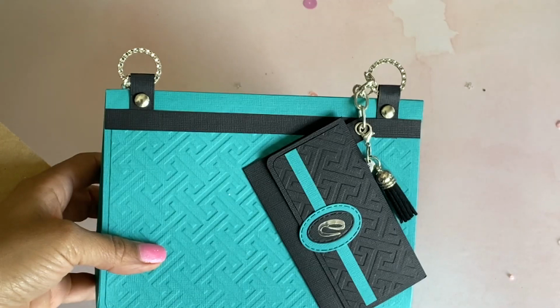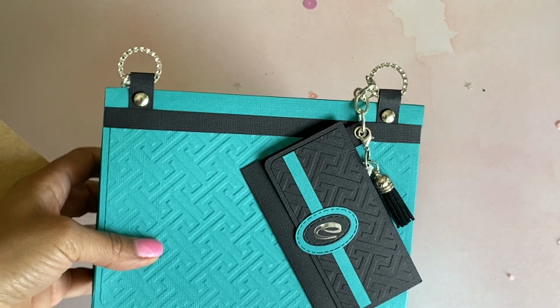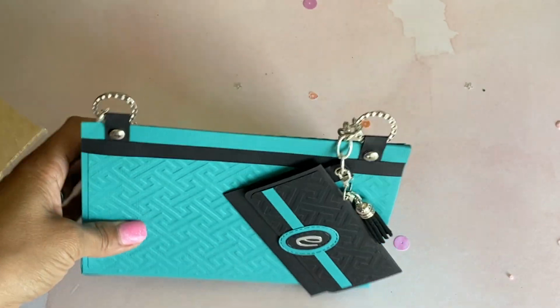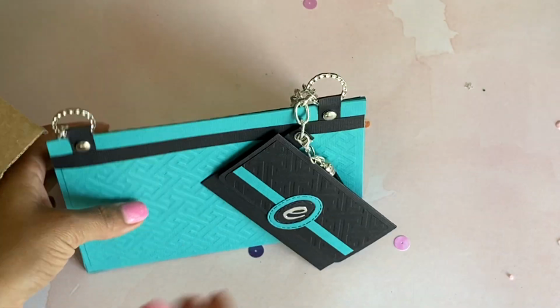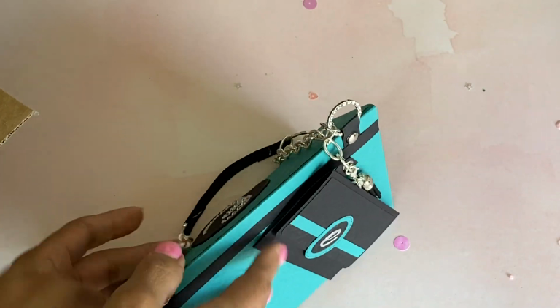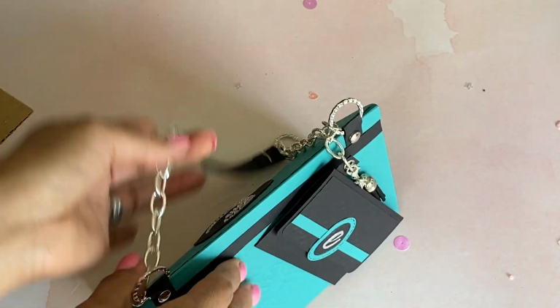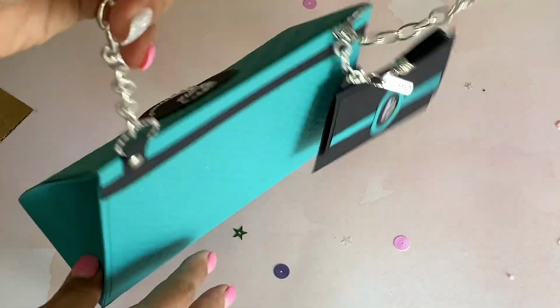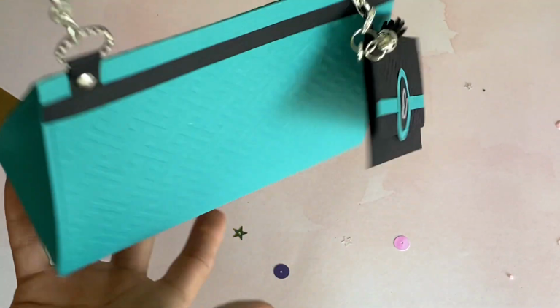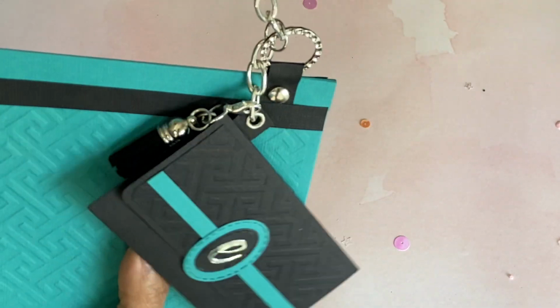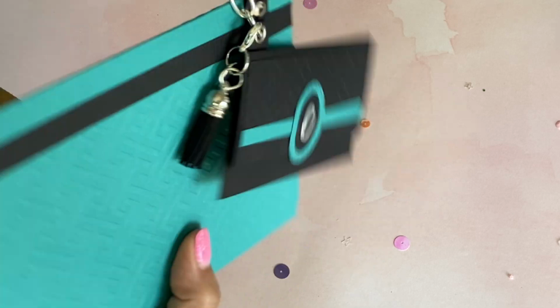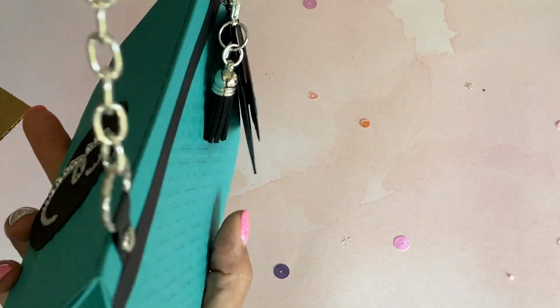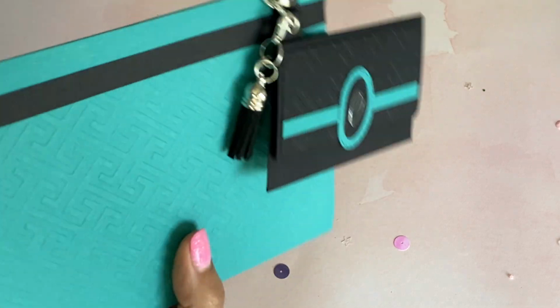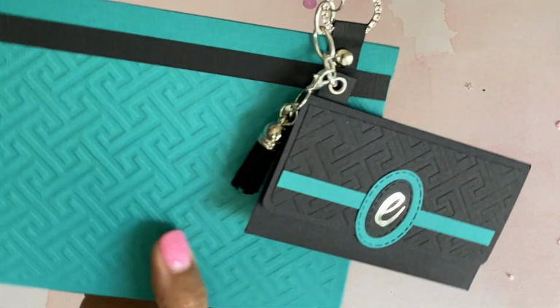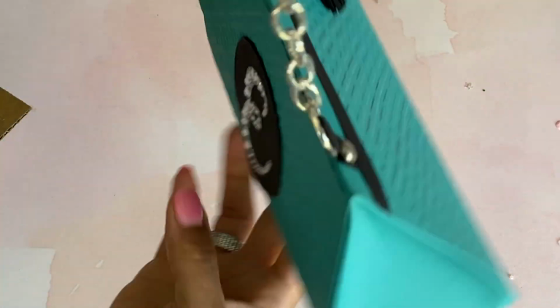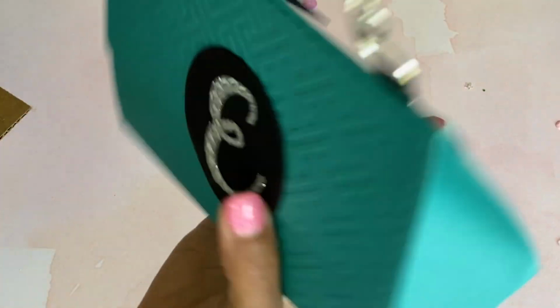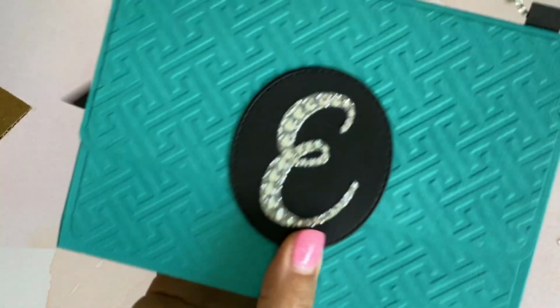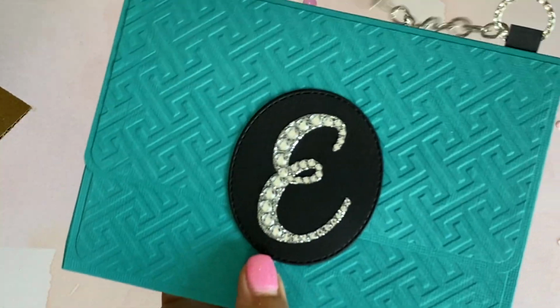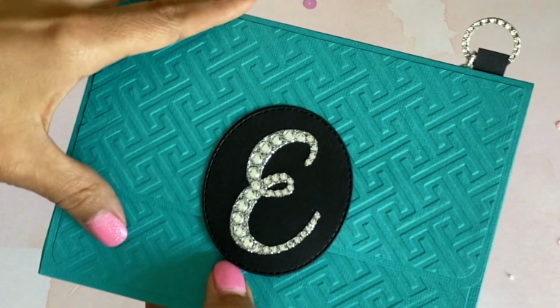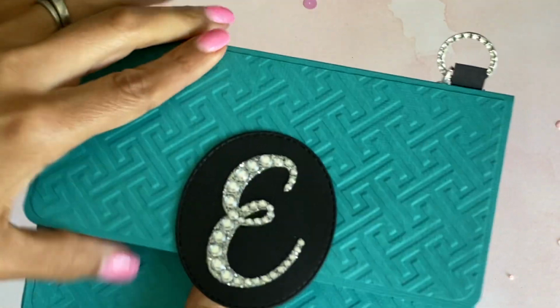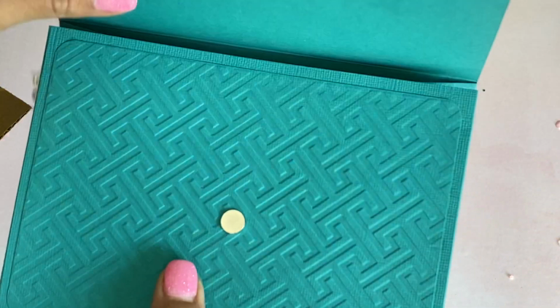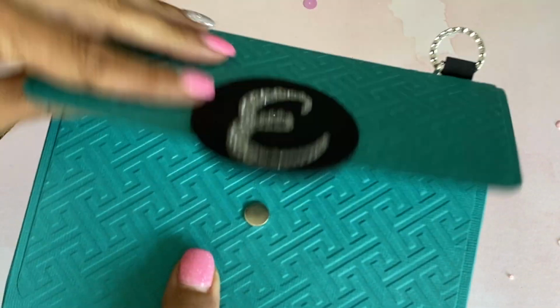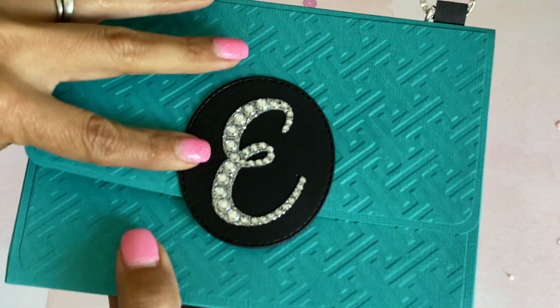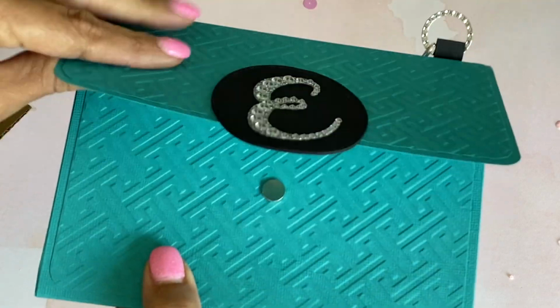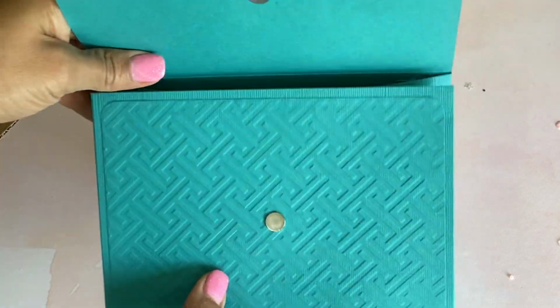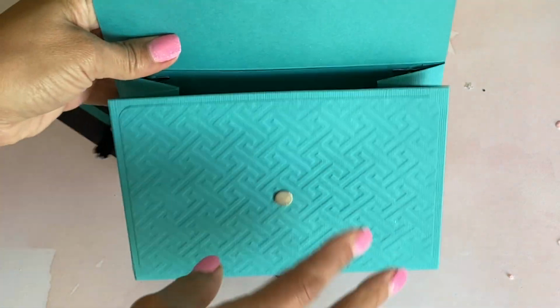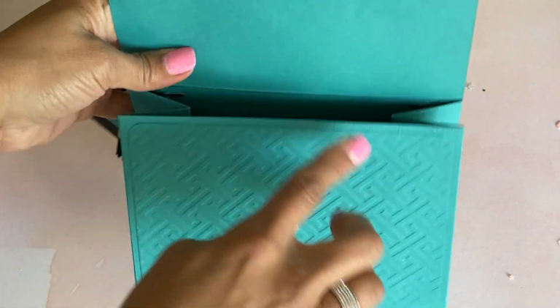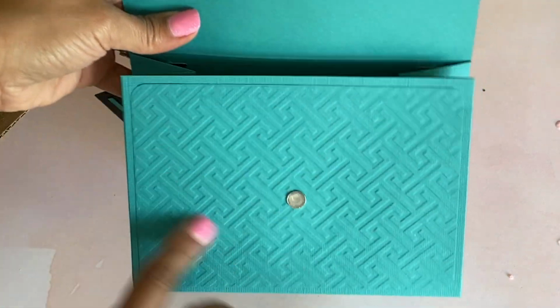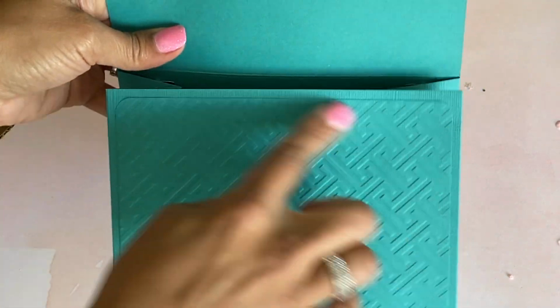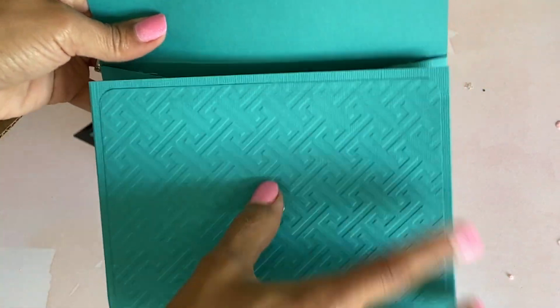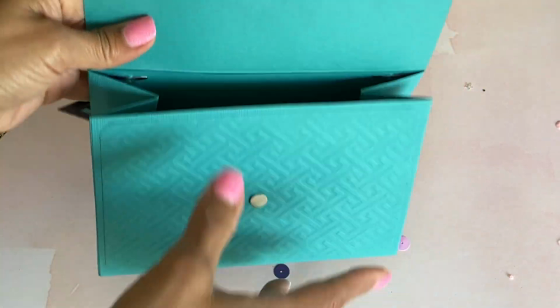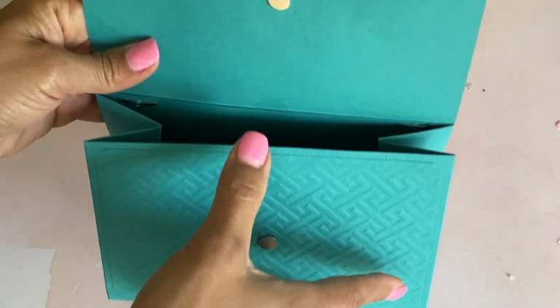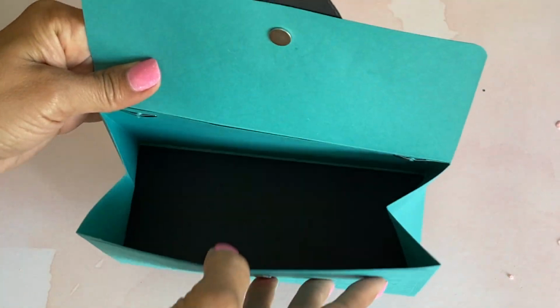This is adorable. Let's figure out how to open up the purse. I love the bling — she's got a magnetic closure, and I love the embossing that she did on the front of this. It's so cute!